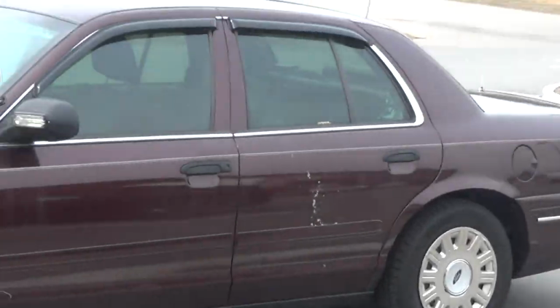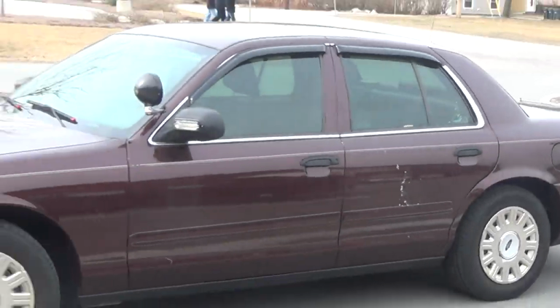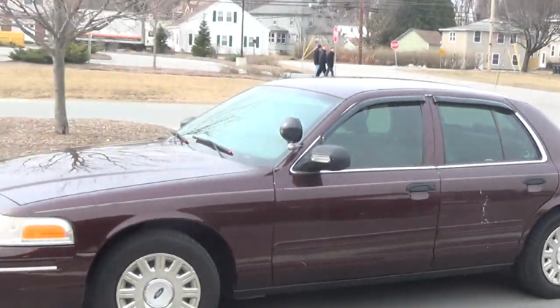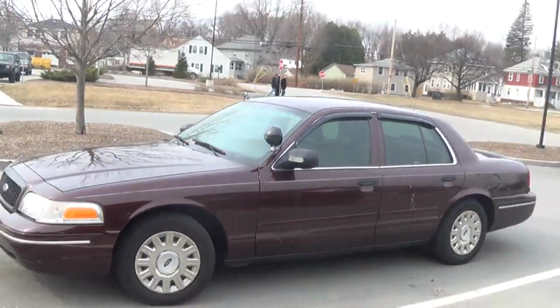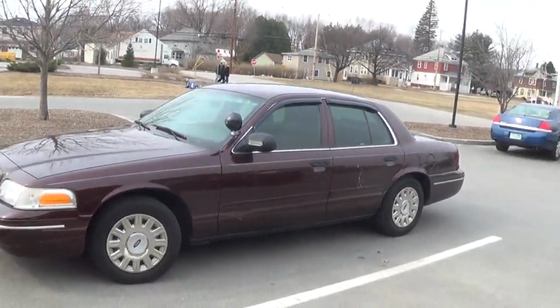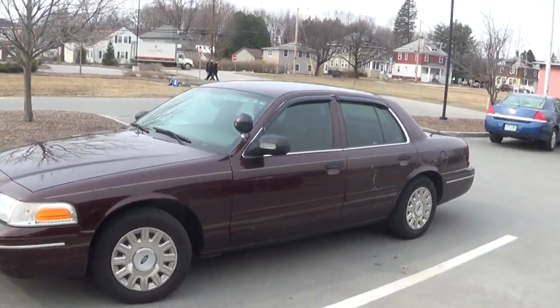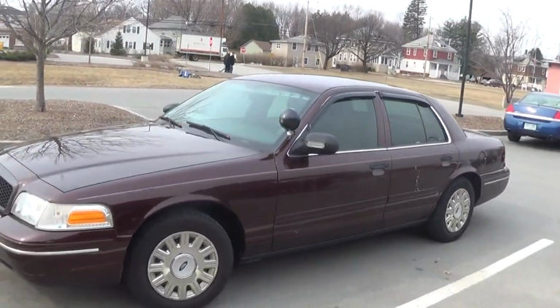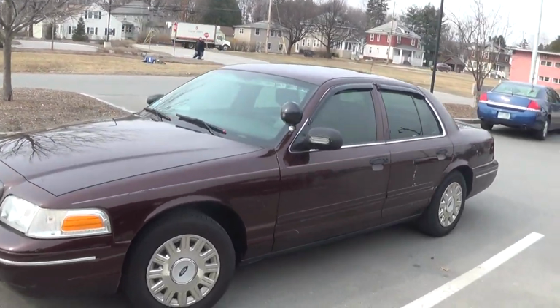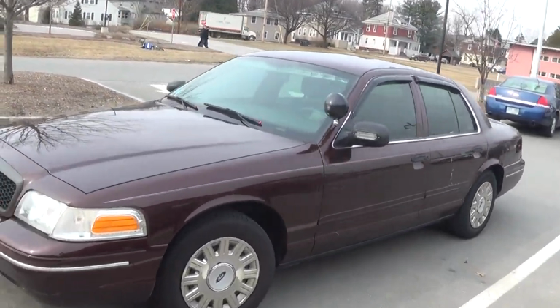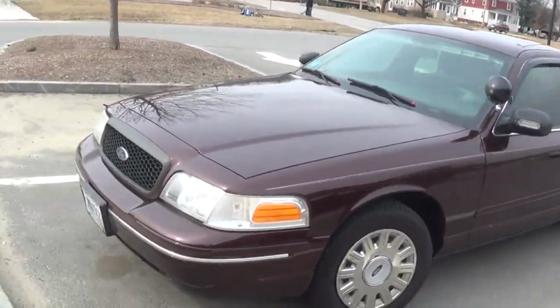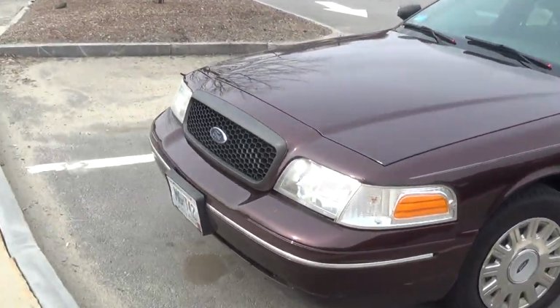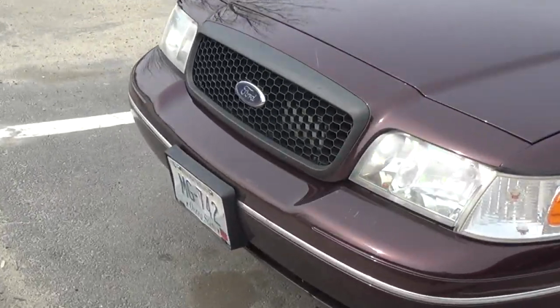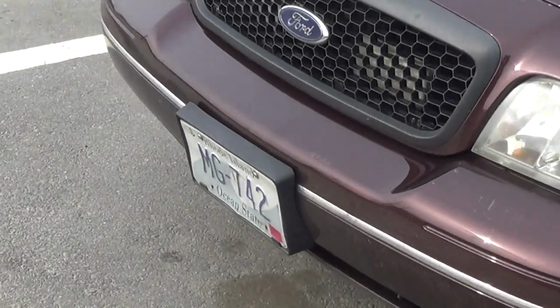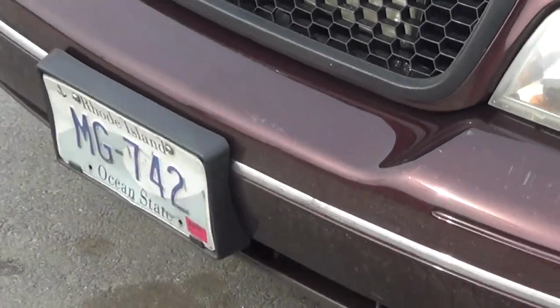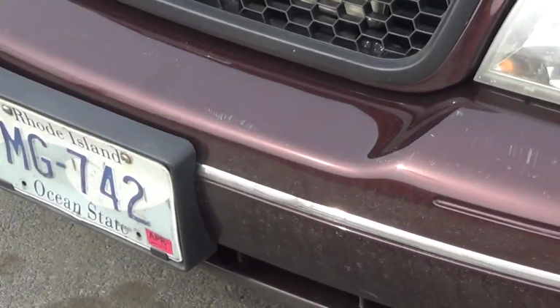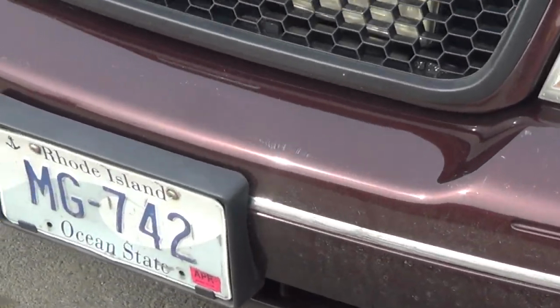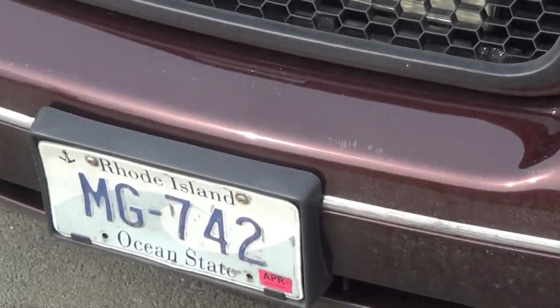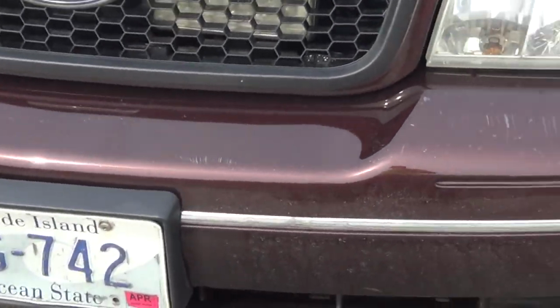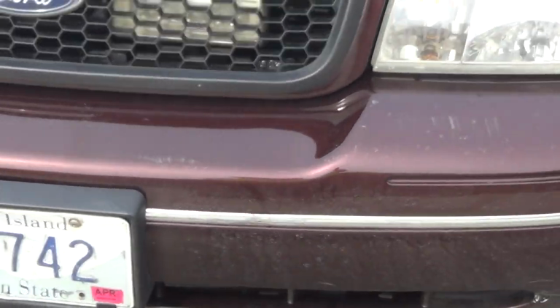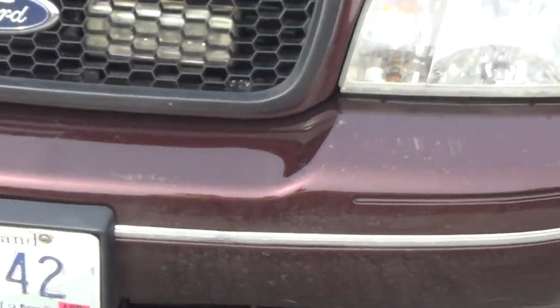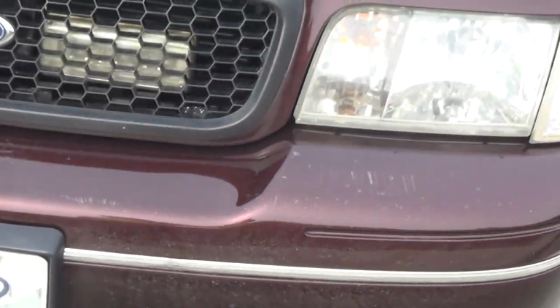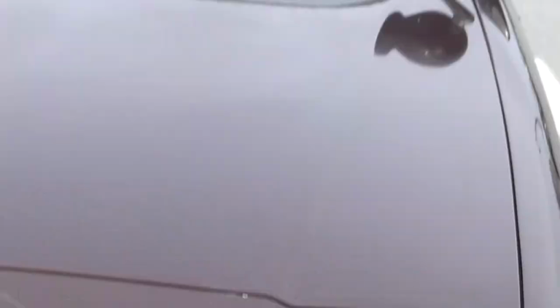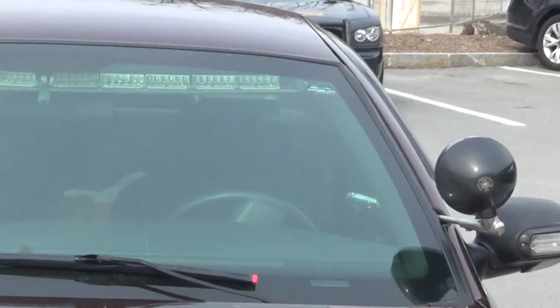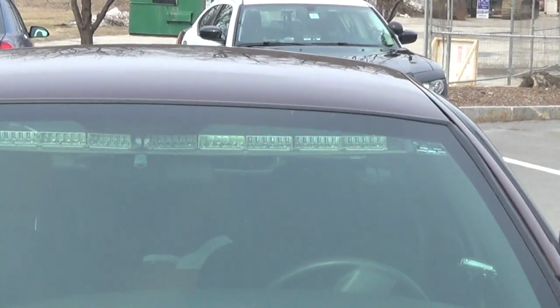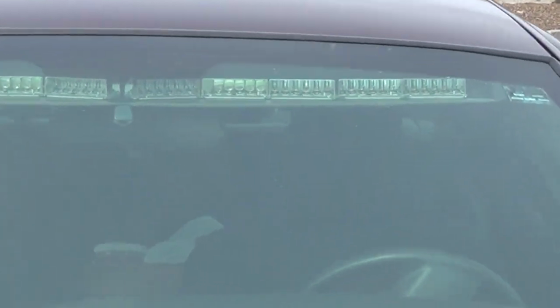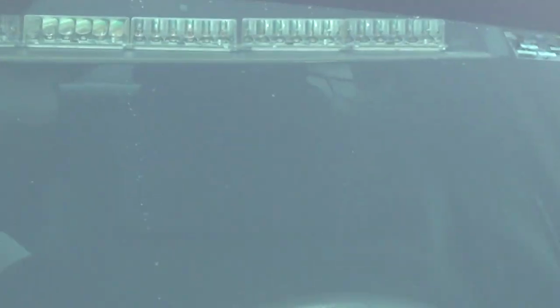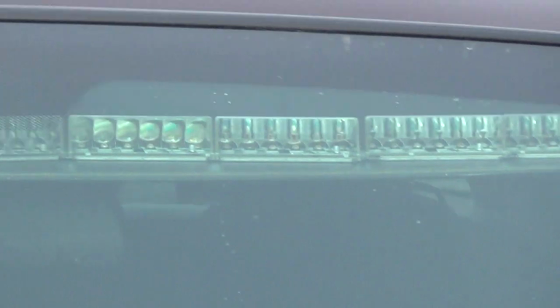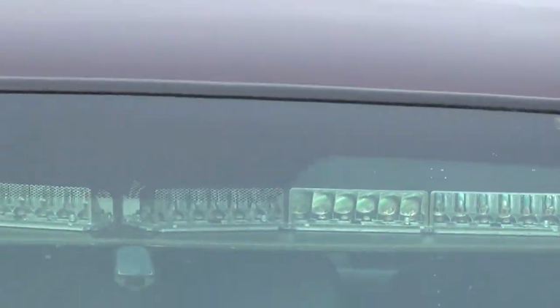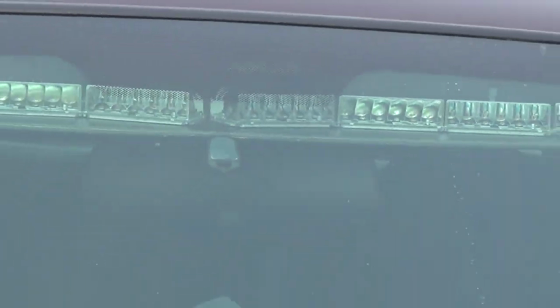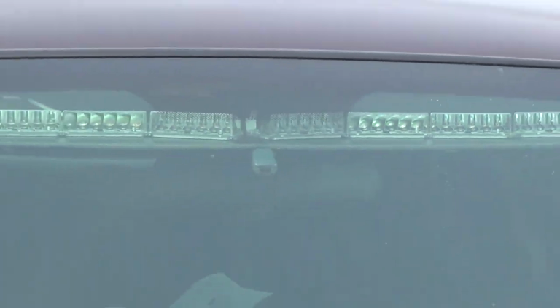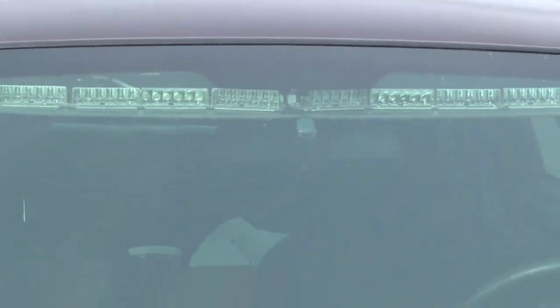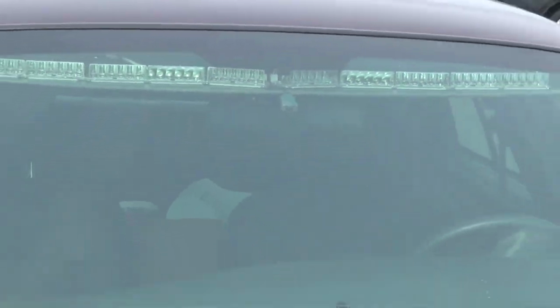This is a Rhode Island car, preferably a Fed. That's MG742. If you notice the light bars going across — emergency bars going across the back window.